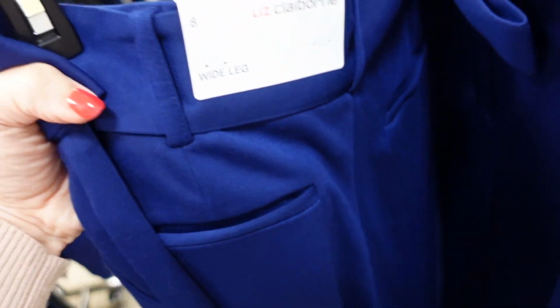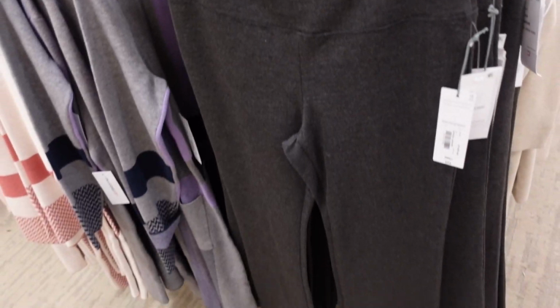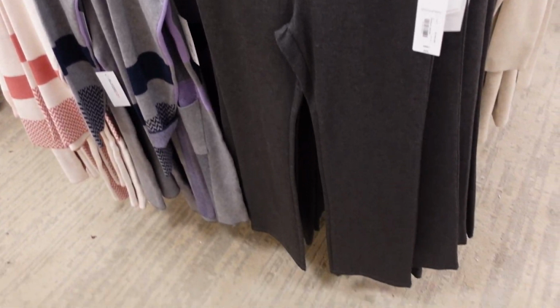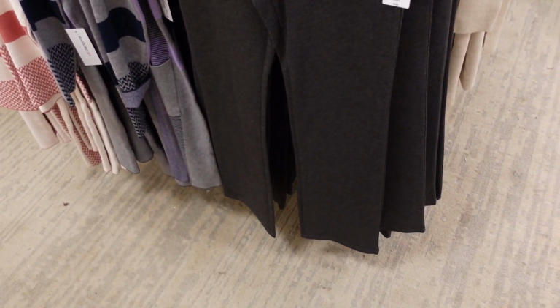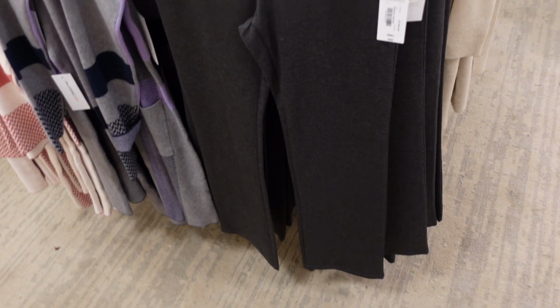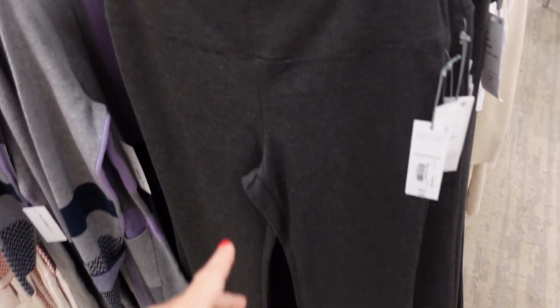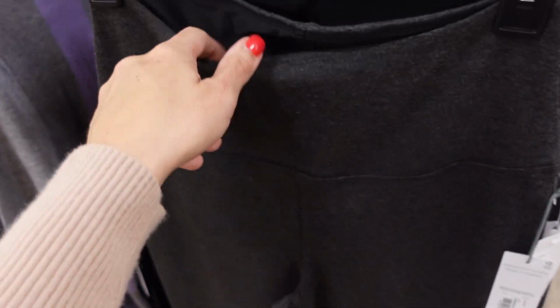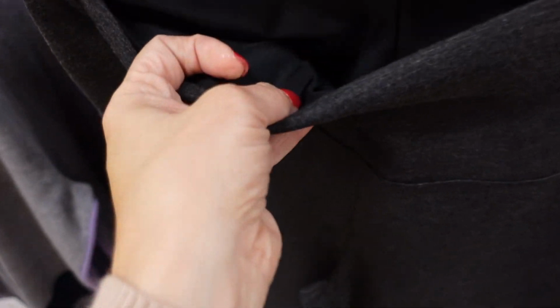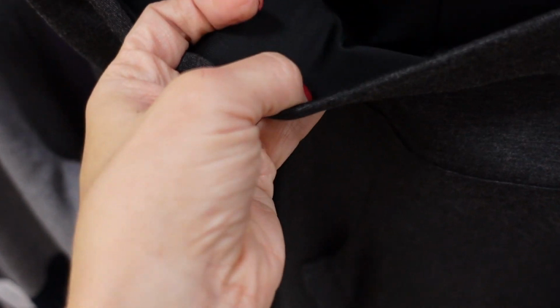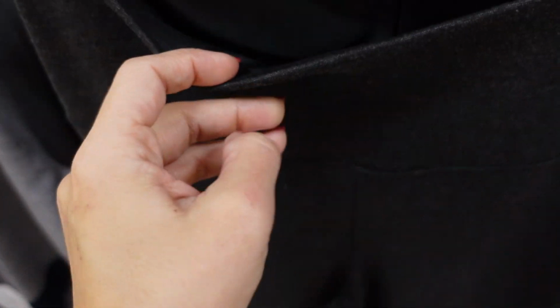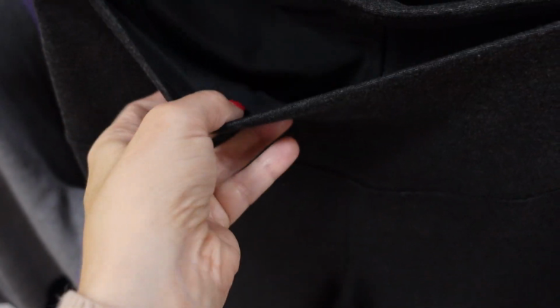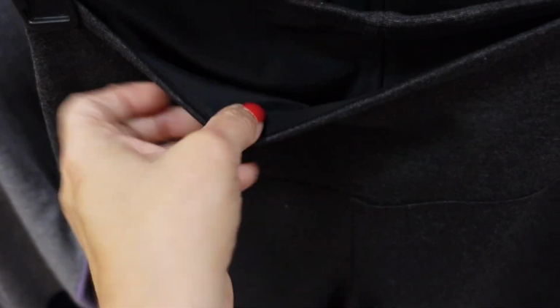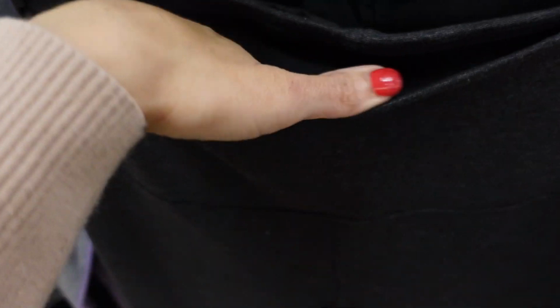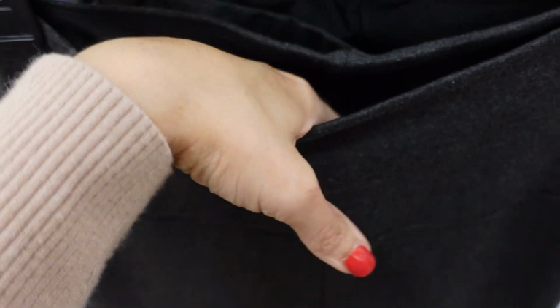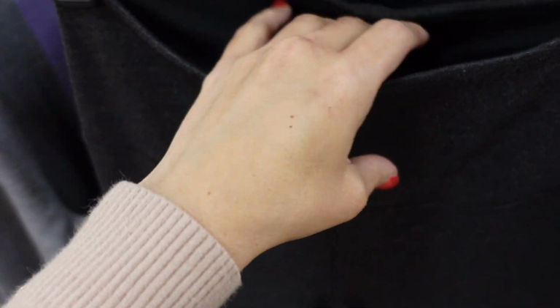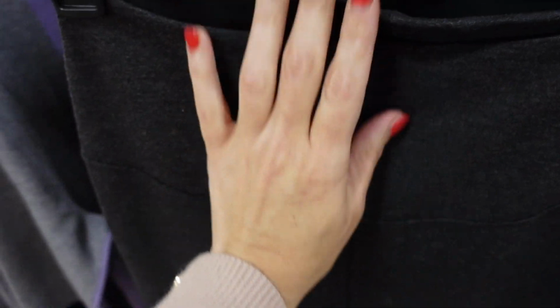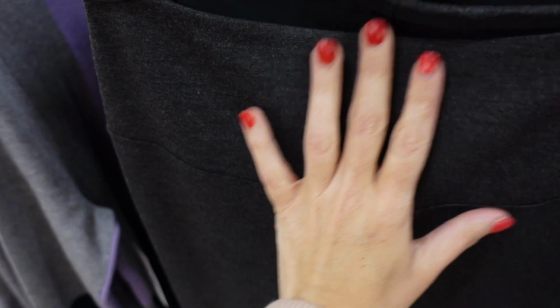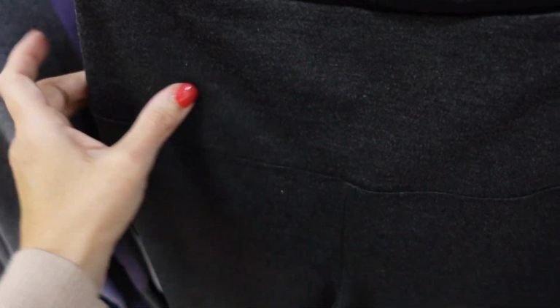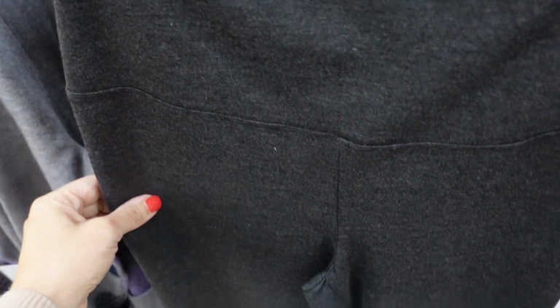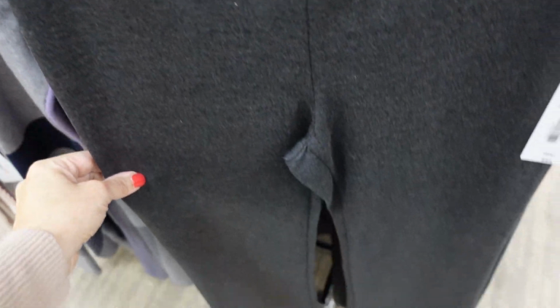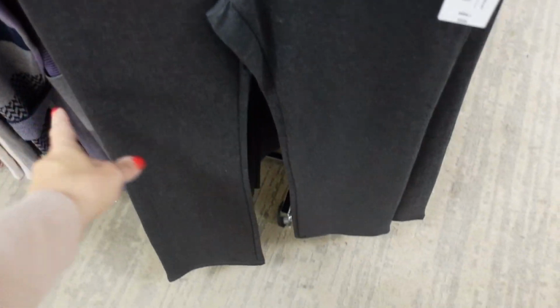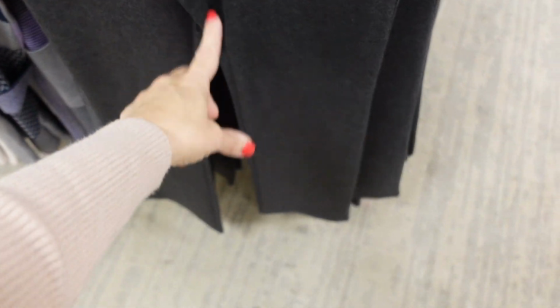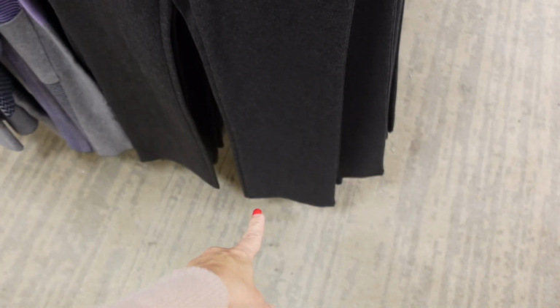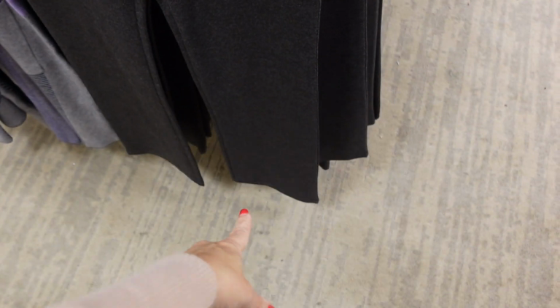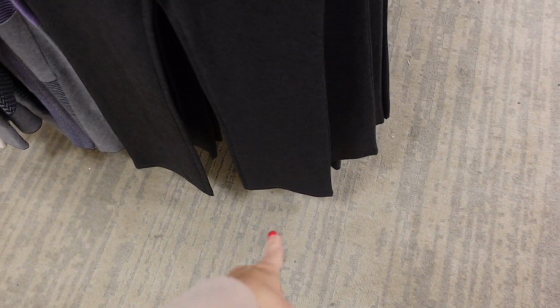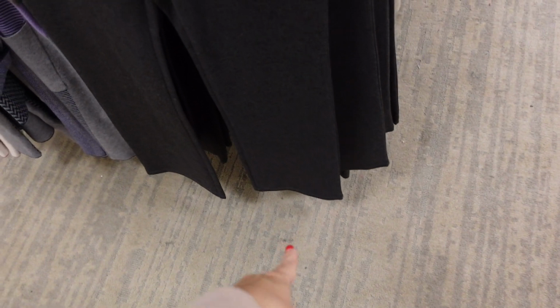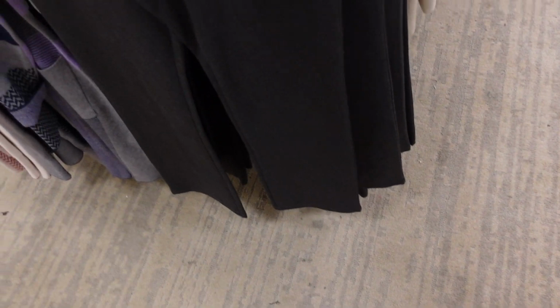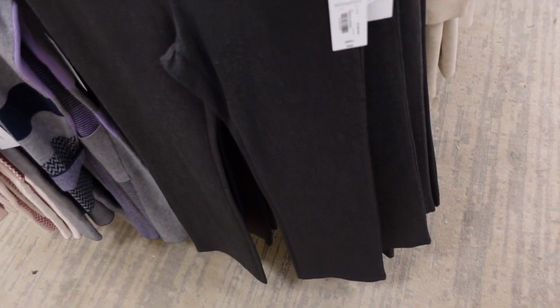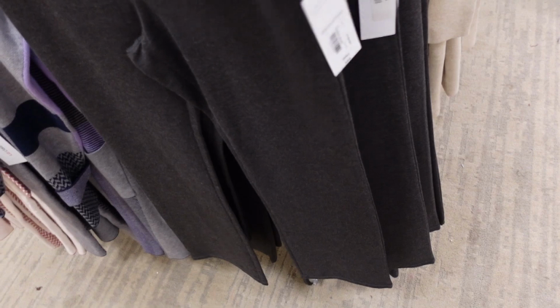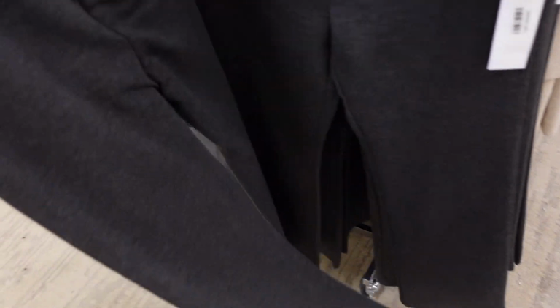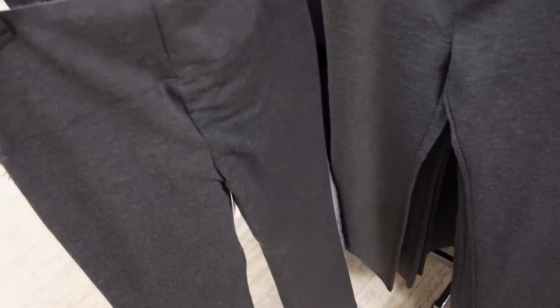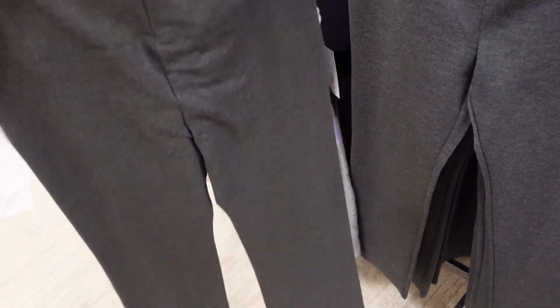Boot-cut pony pants from Liz Claiborne — has a slimming panel on the waist, nice and high, fitted through the leg, and straight at the bottom. These are $44.